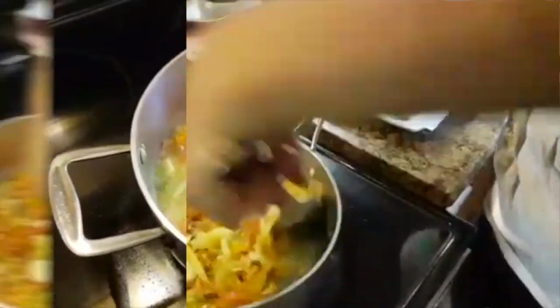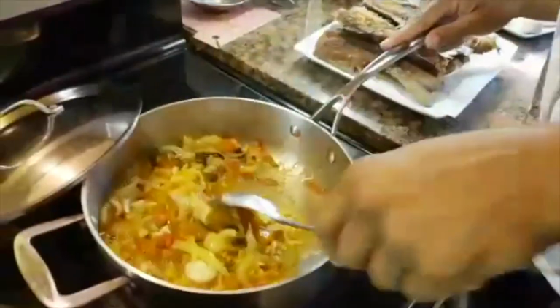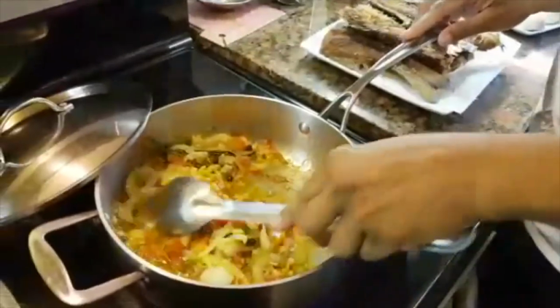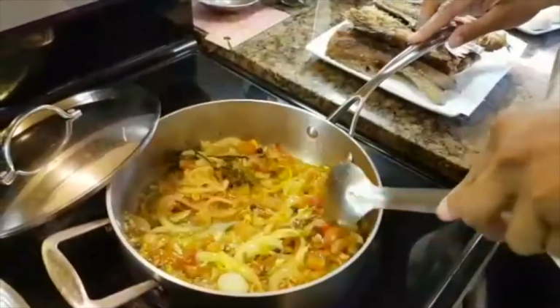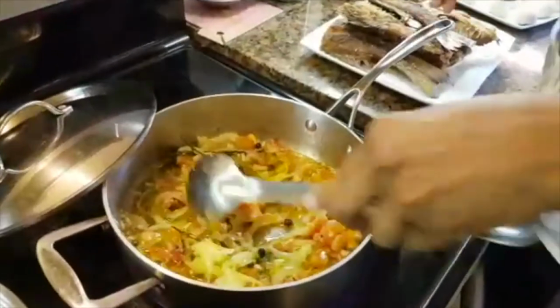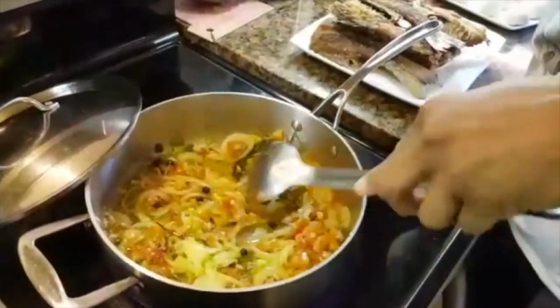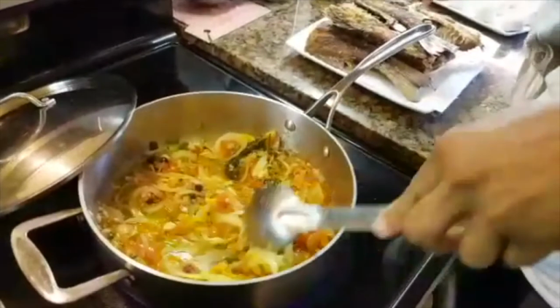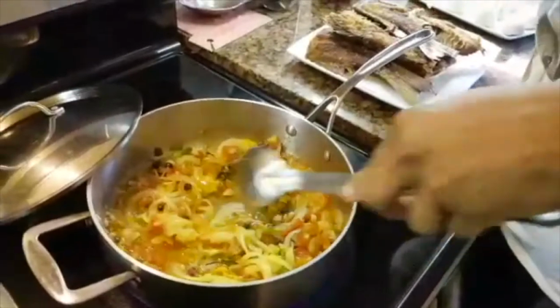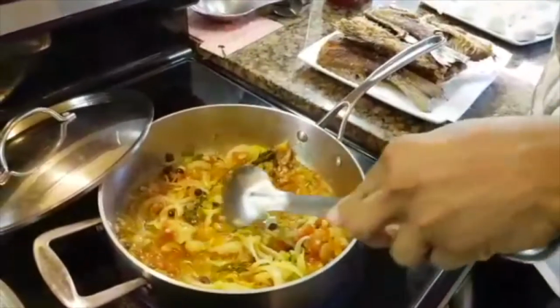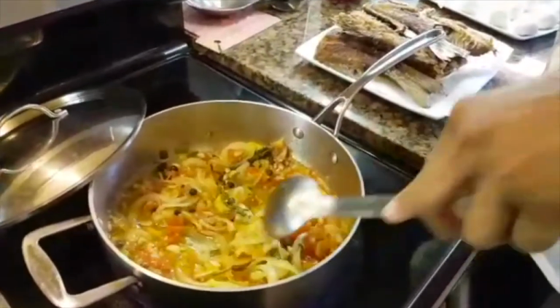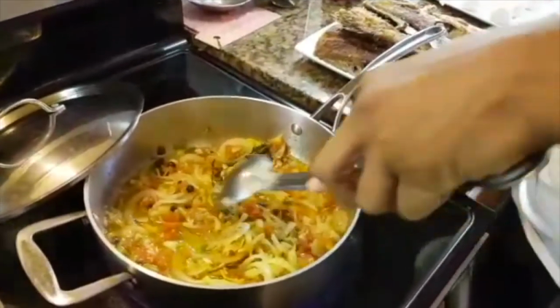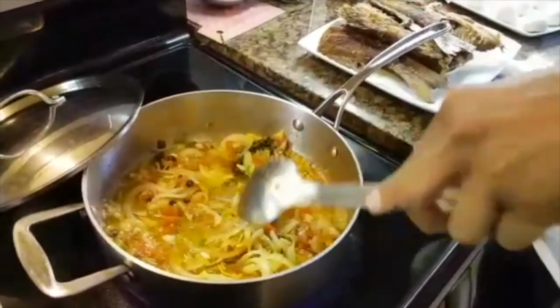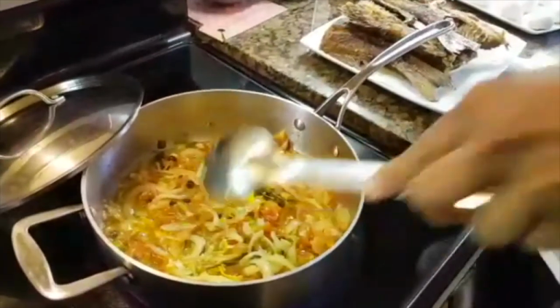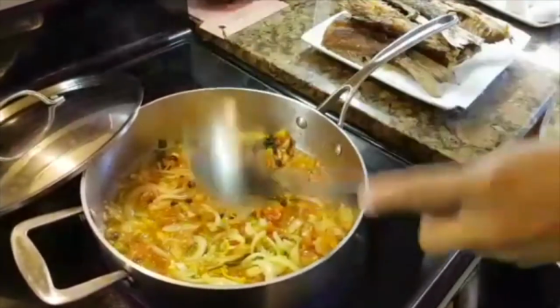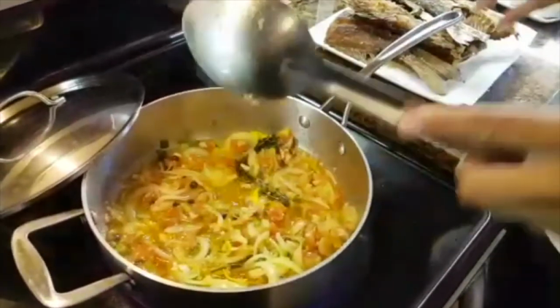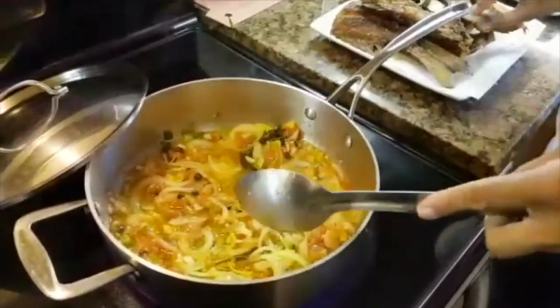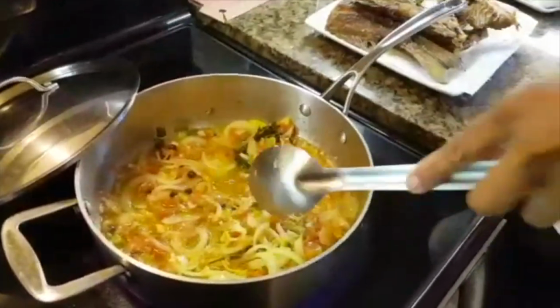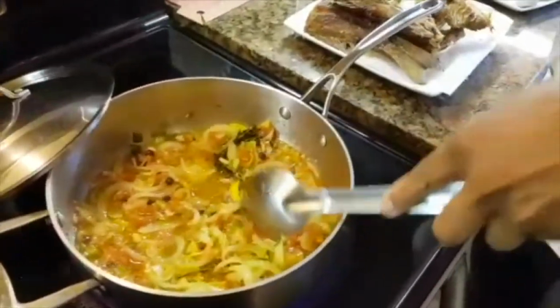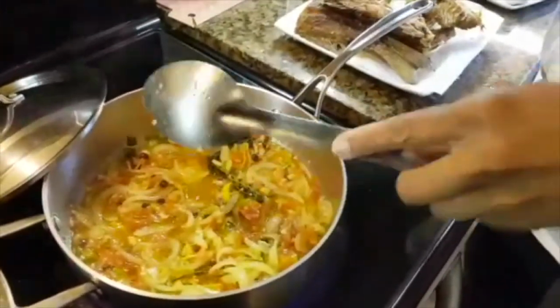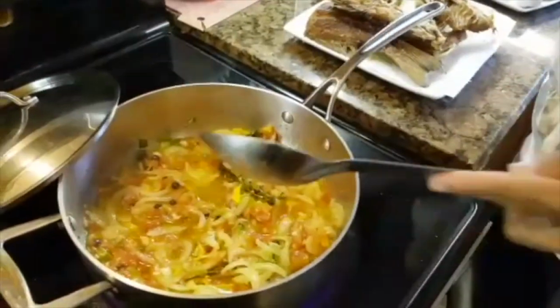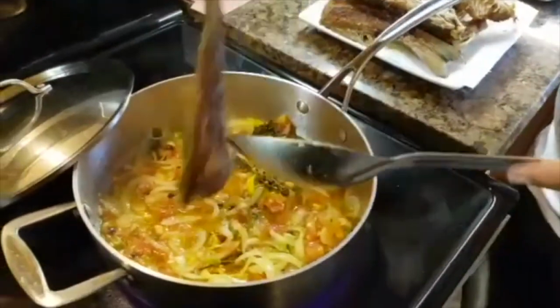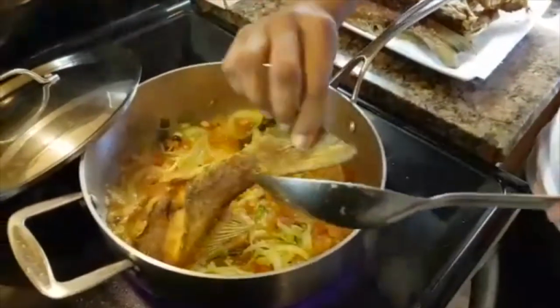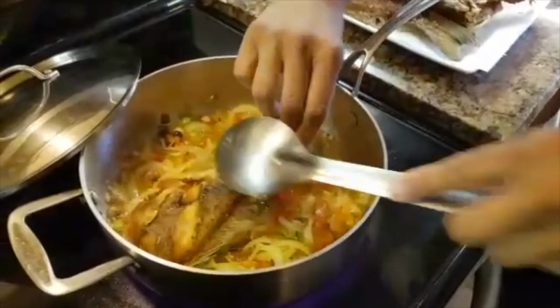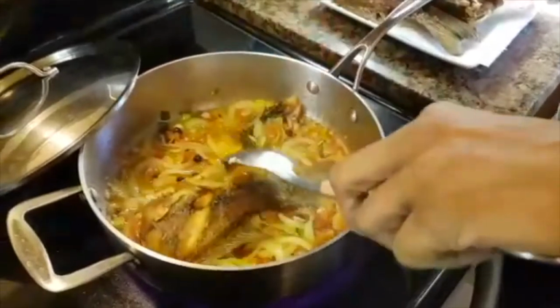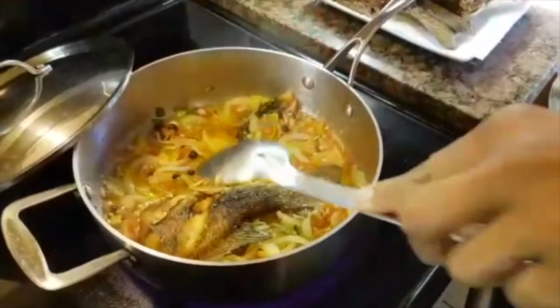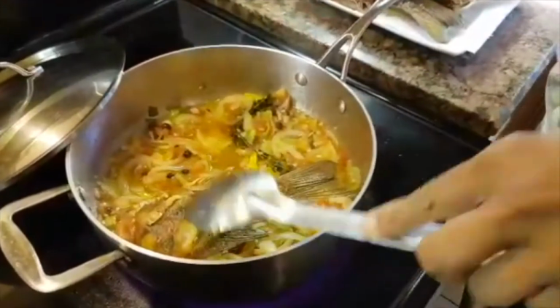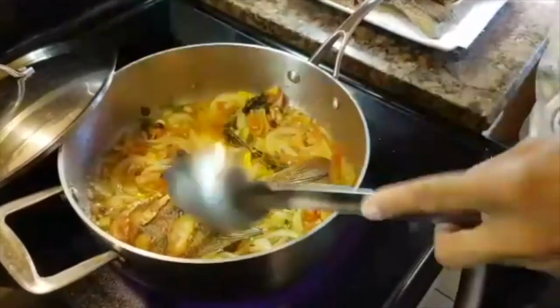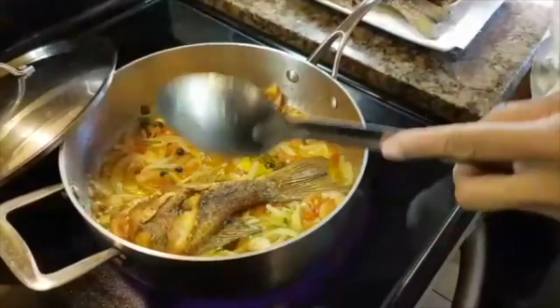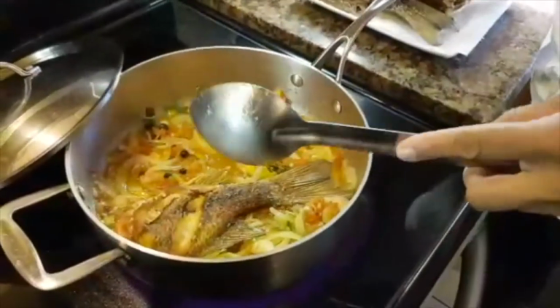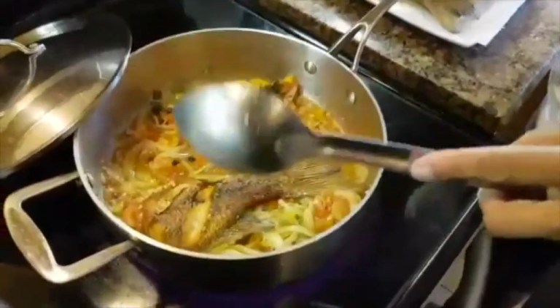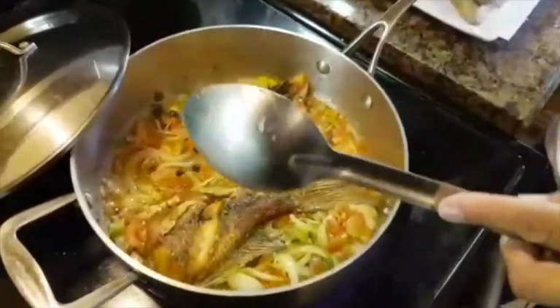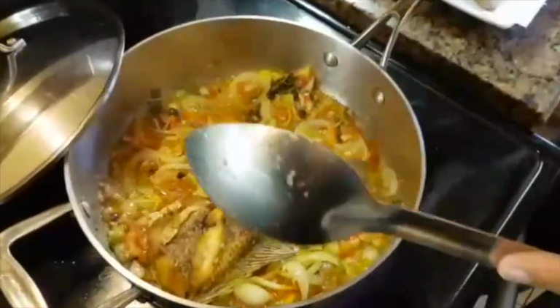Four minutes later, it's nicely cooked, and I'm going to add the fish. Wow, looks like my pot is too small.